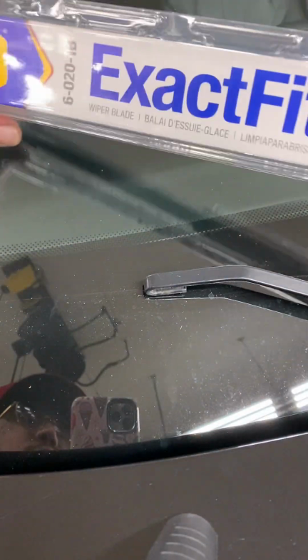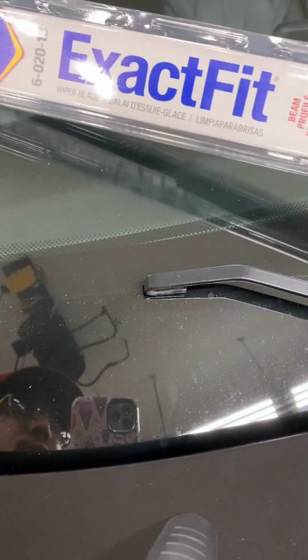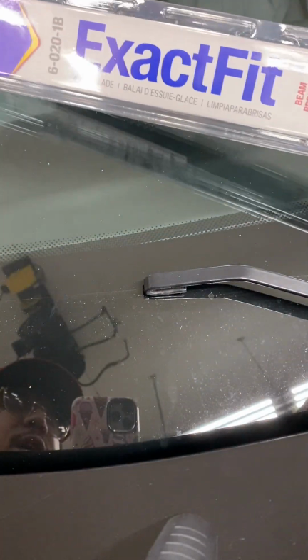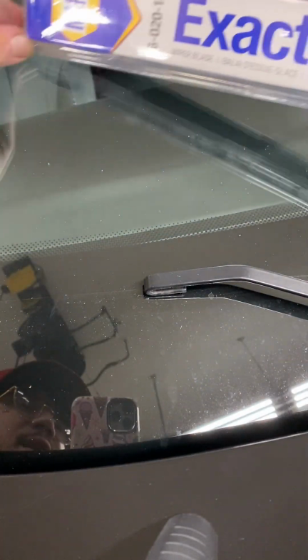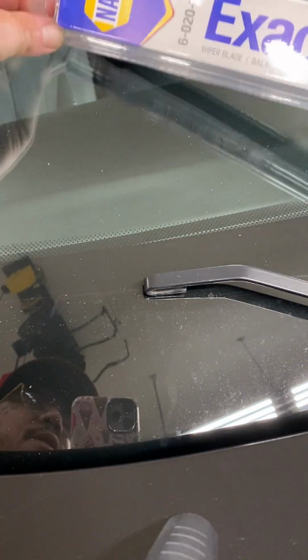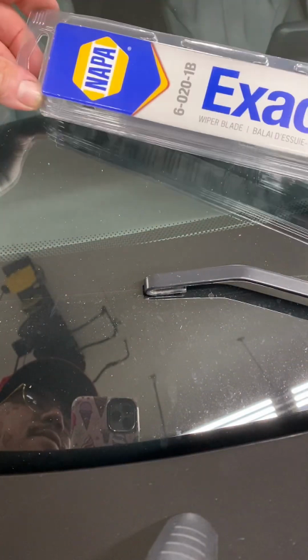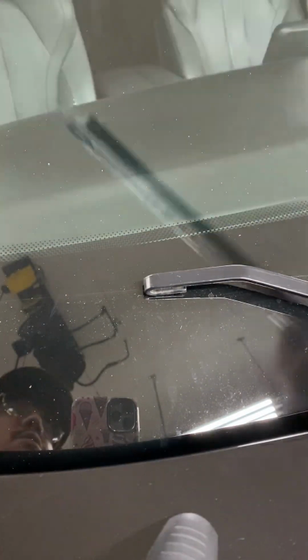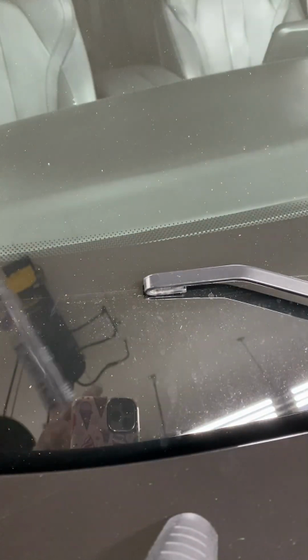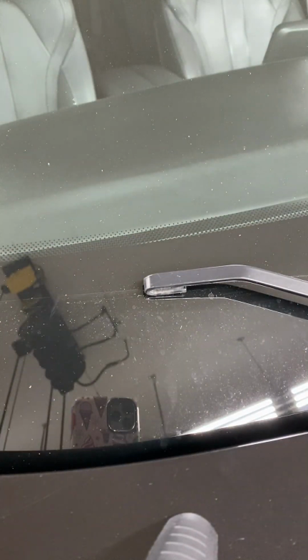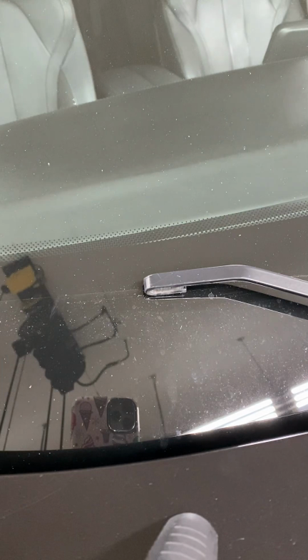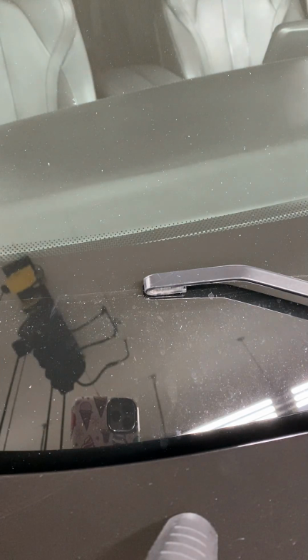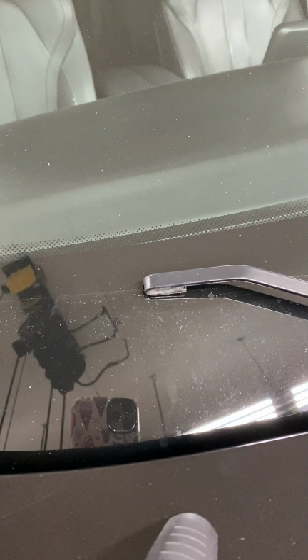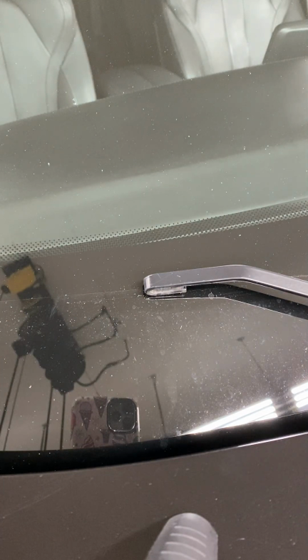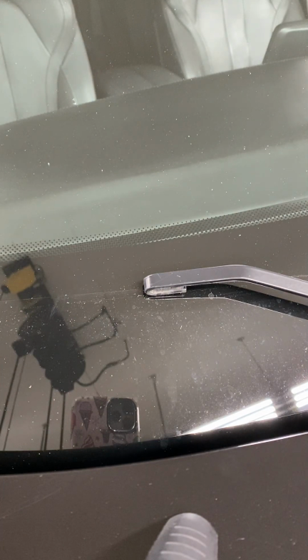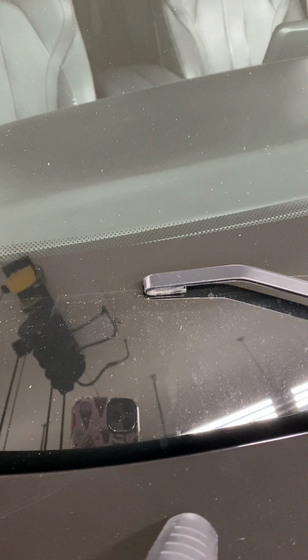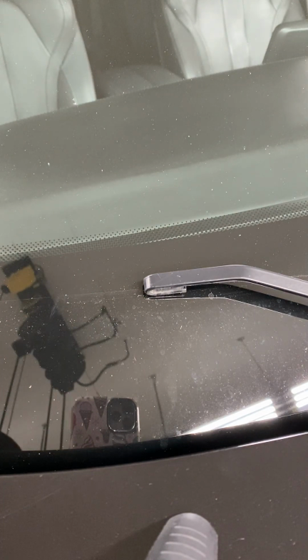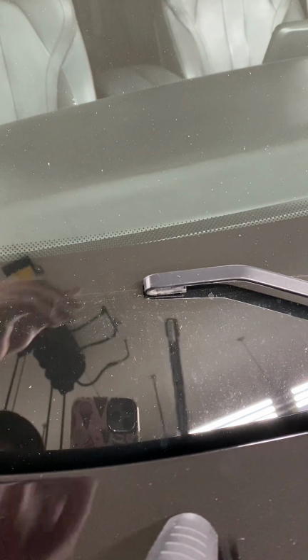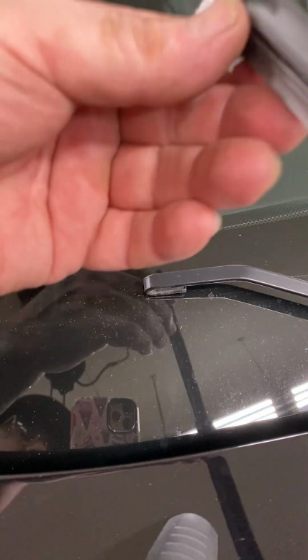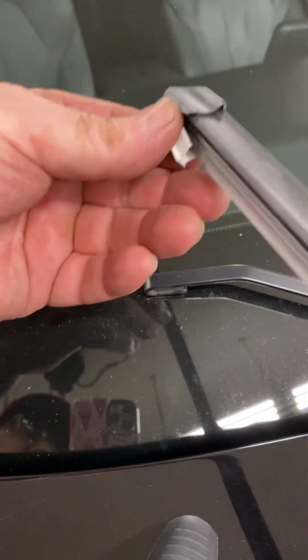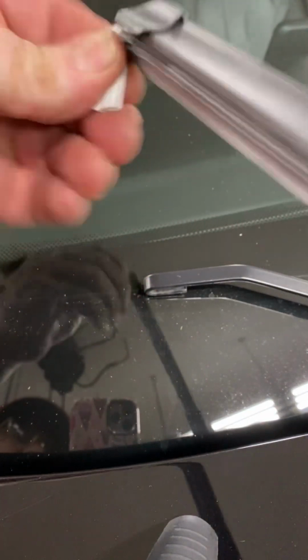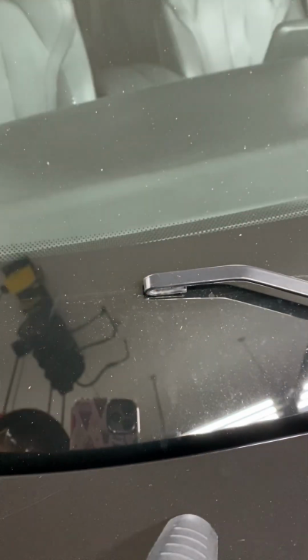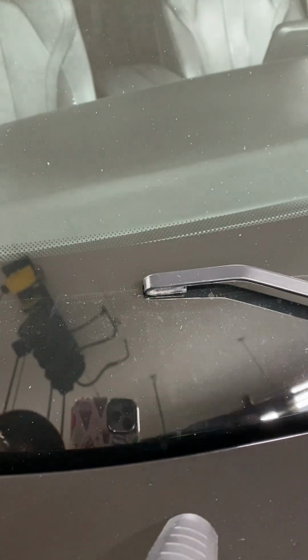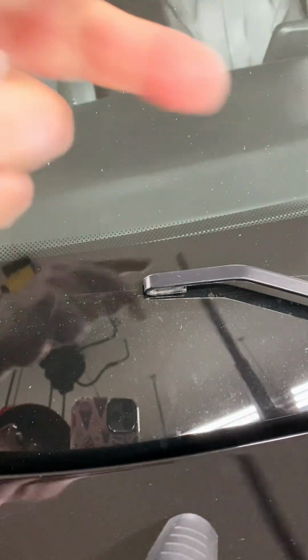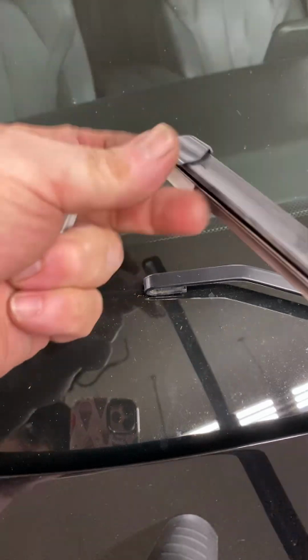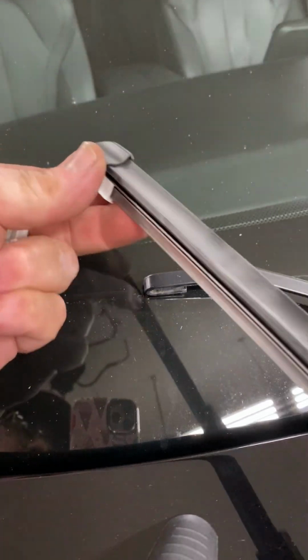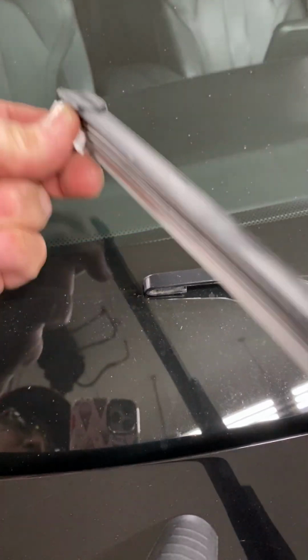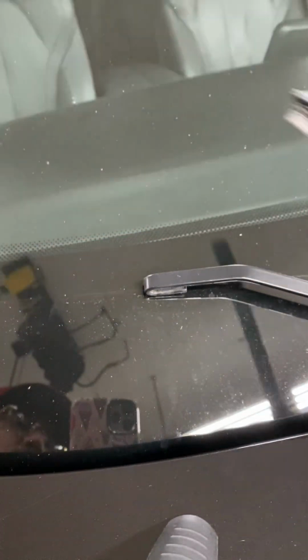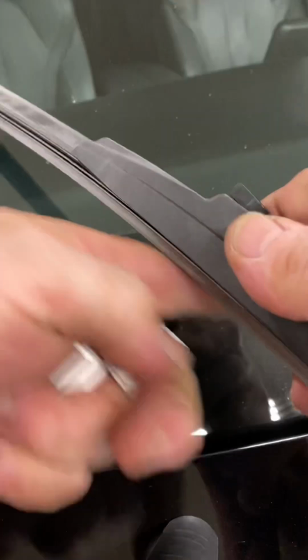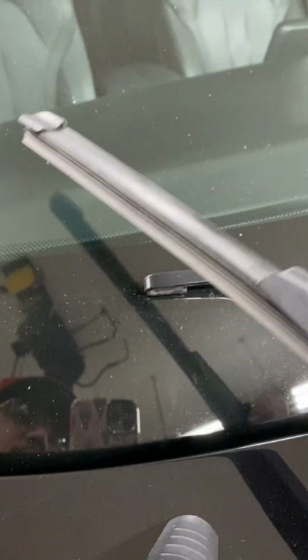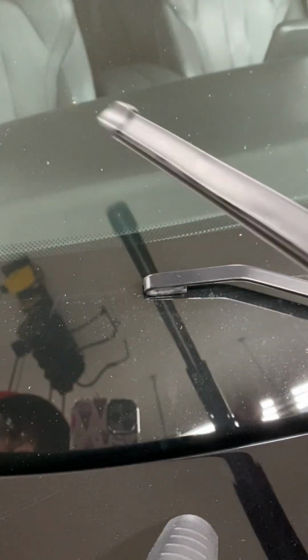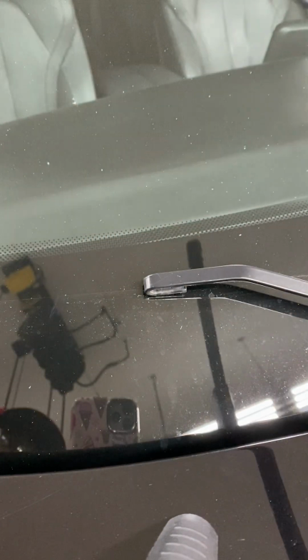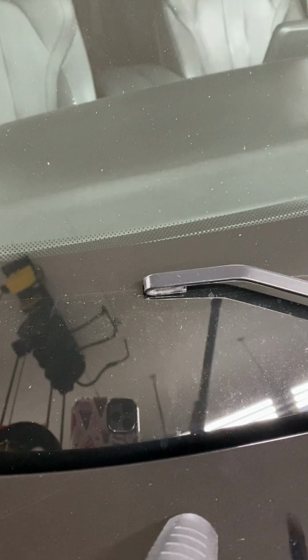Shout out to Napa Exact Fit. Let's take the protectors off each pin. Sometimes they run the whole blade, so just watch for it.